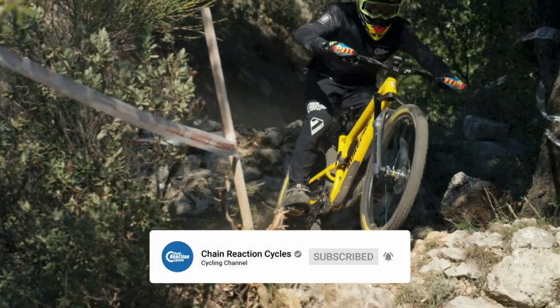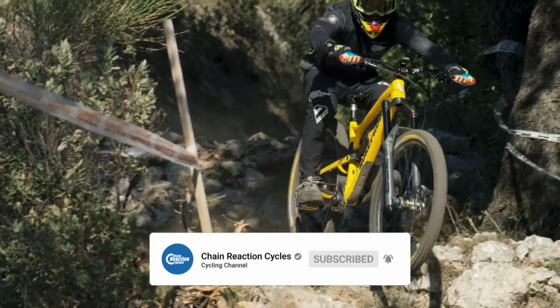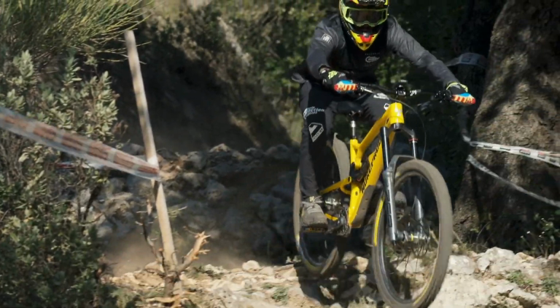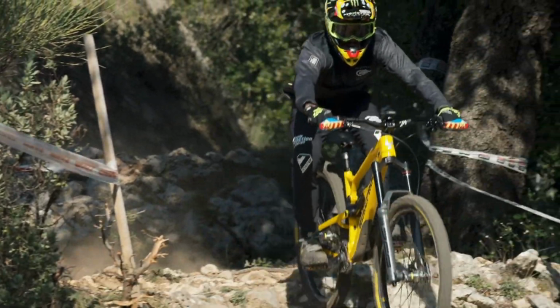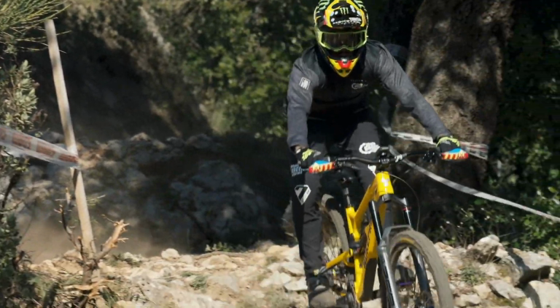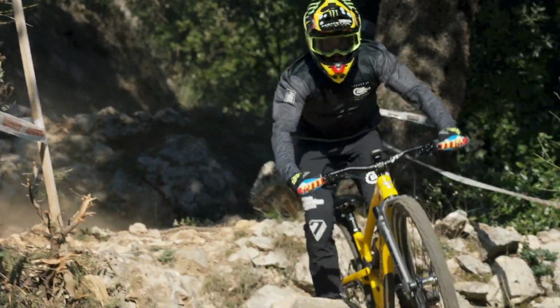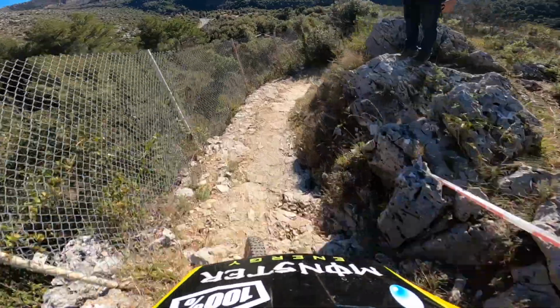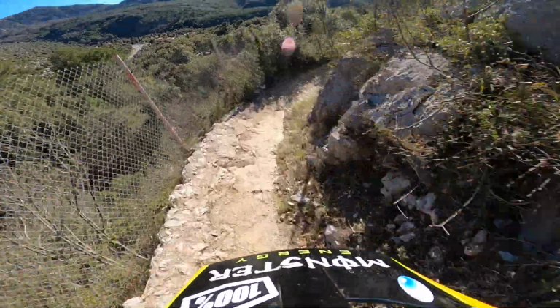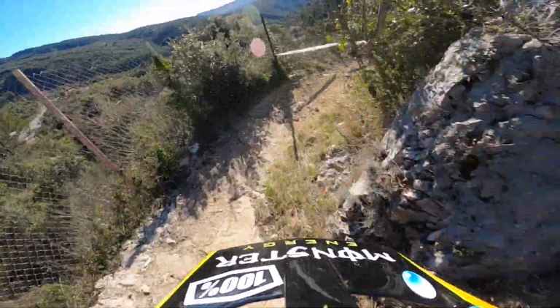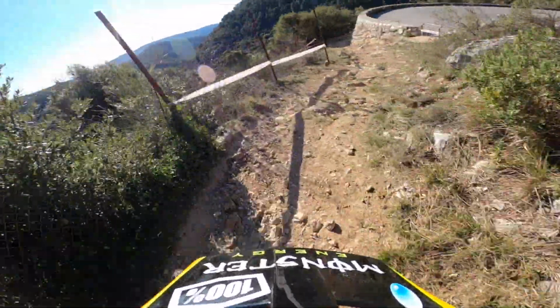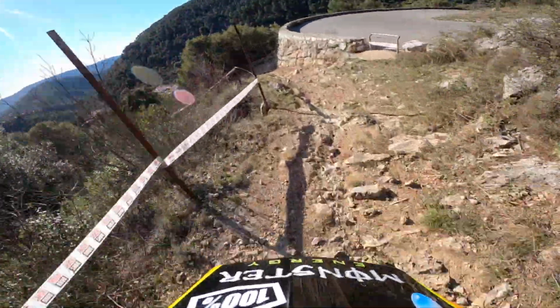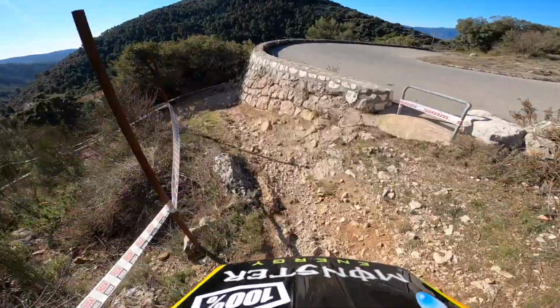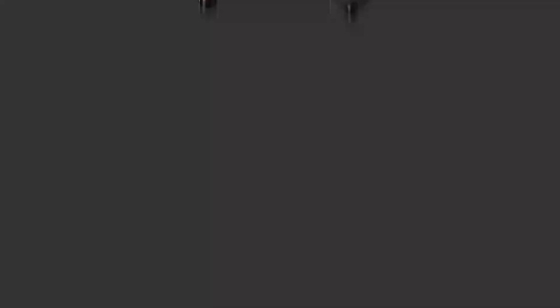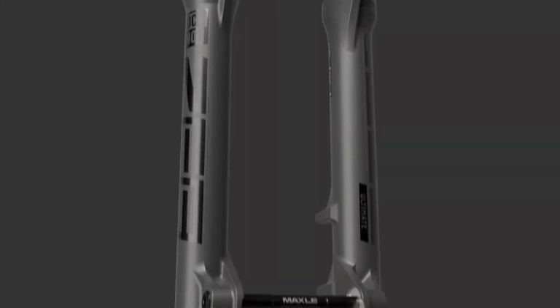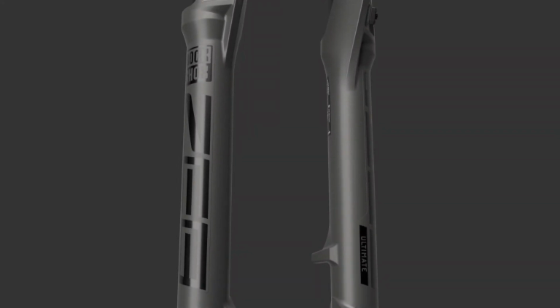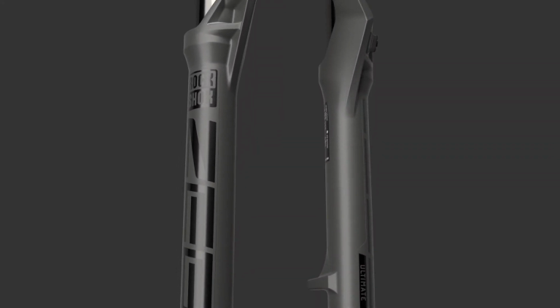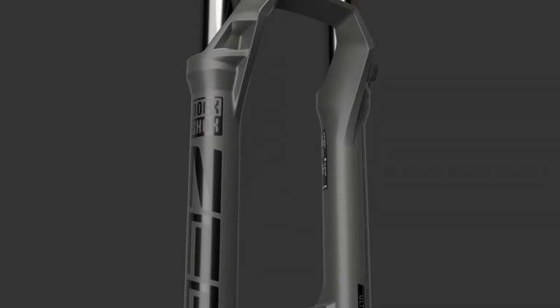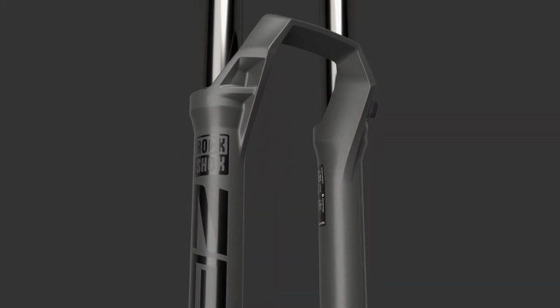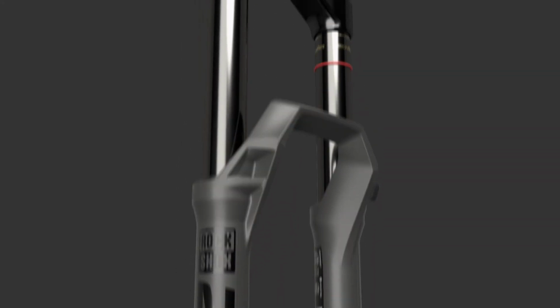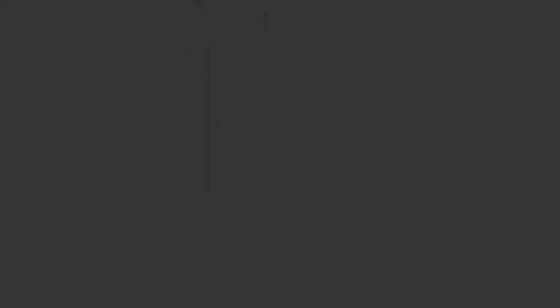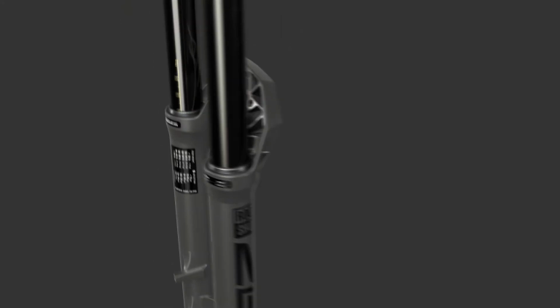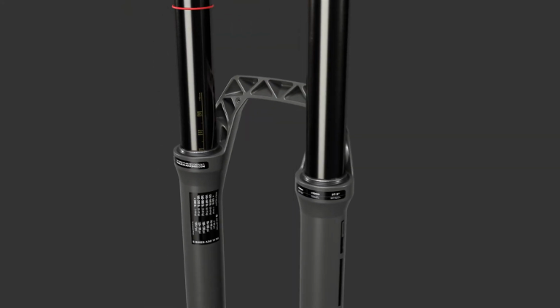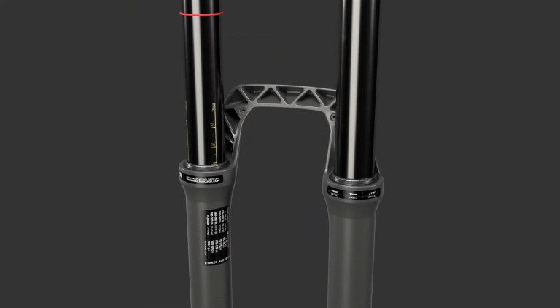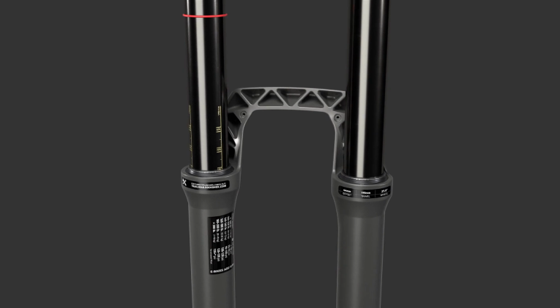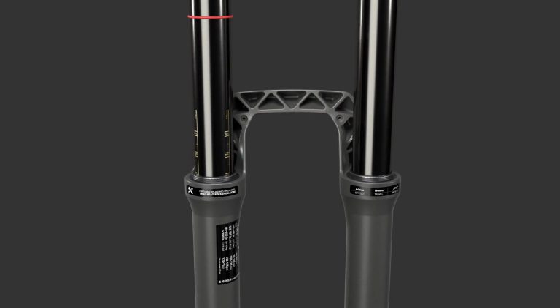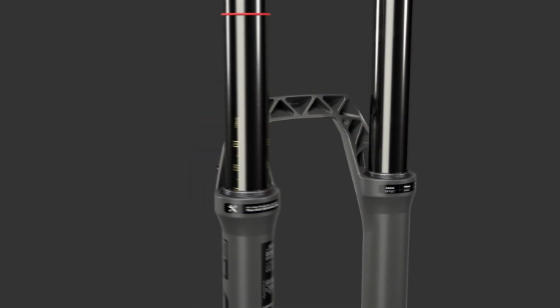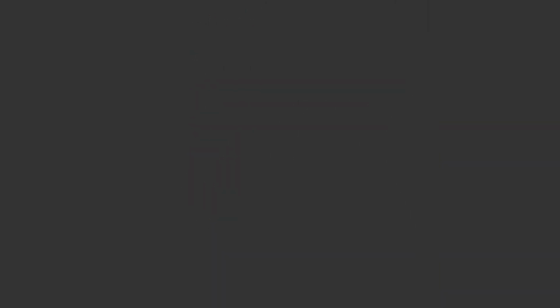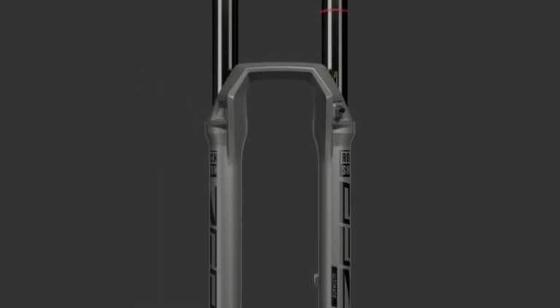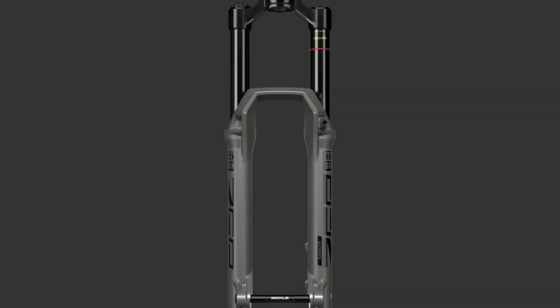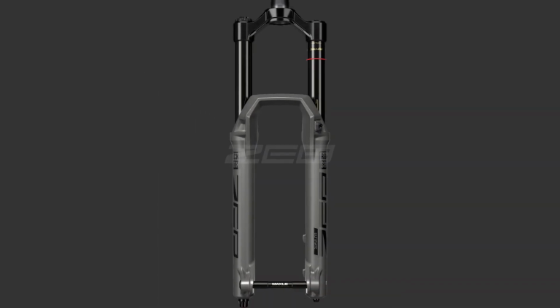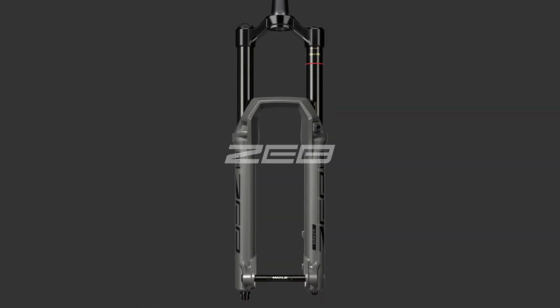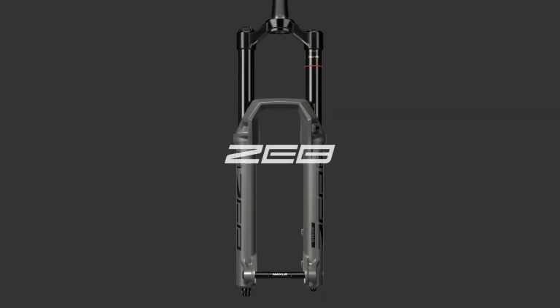With riders demanding a stiffer, more aggressive fork for long travel applications, the Zeb bridges the gap between the RockShox Lyric and the Boxer forks and has been built to take on the toughest enduro racetracks.